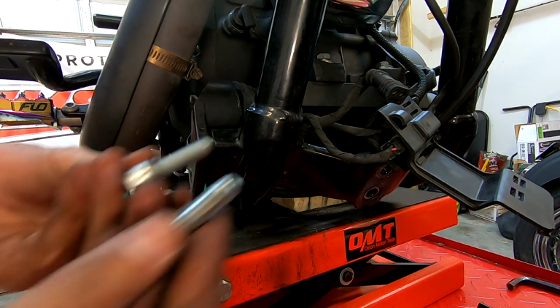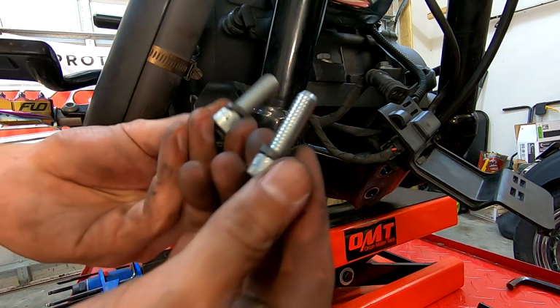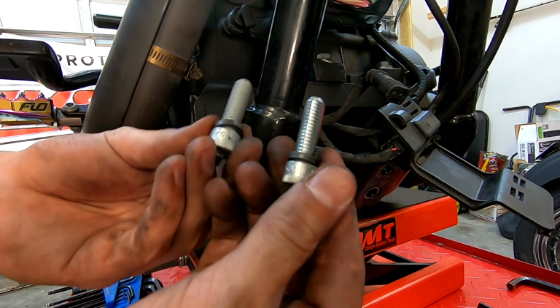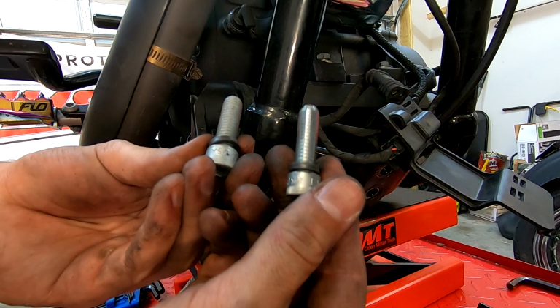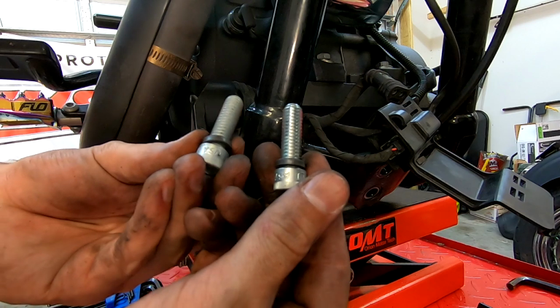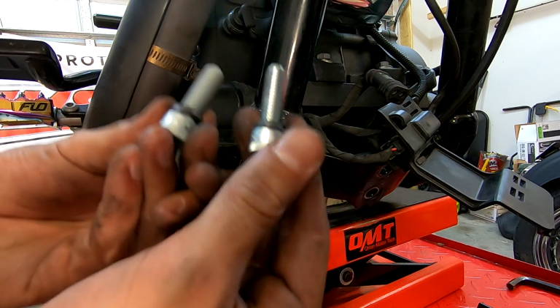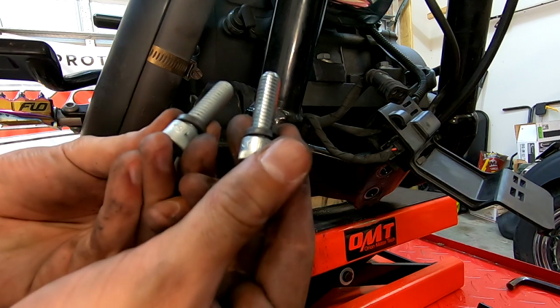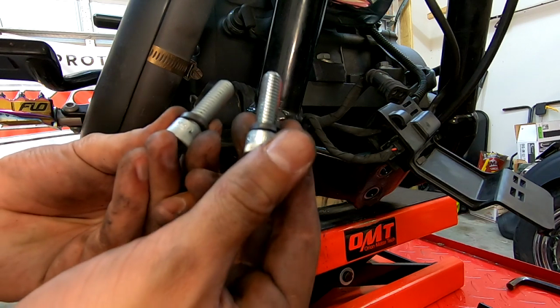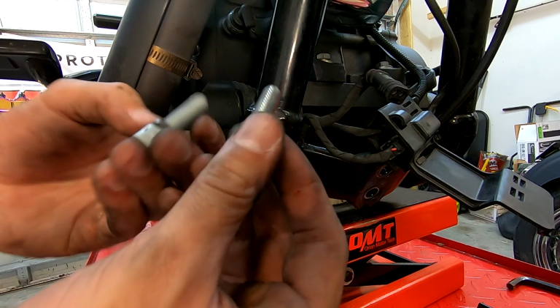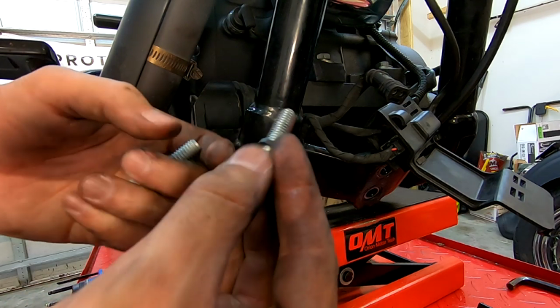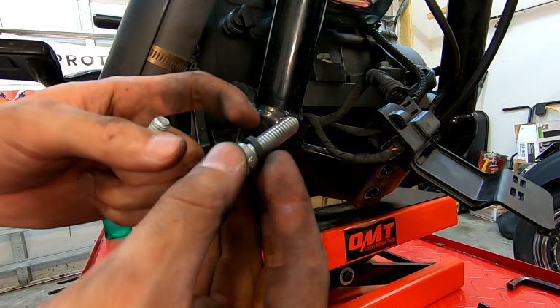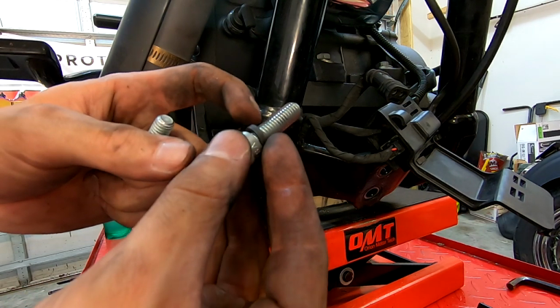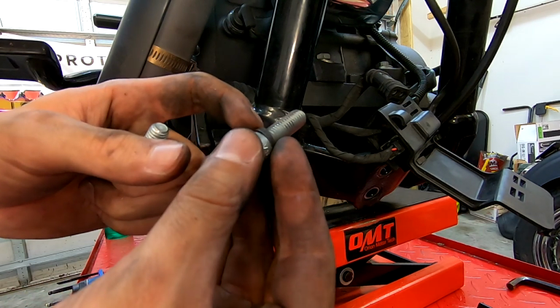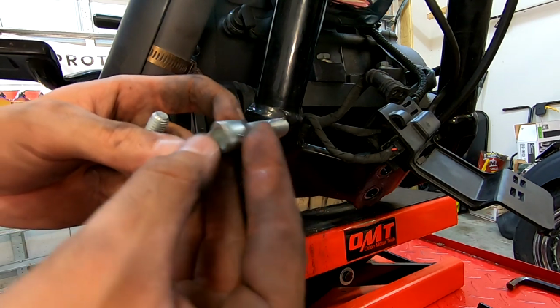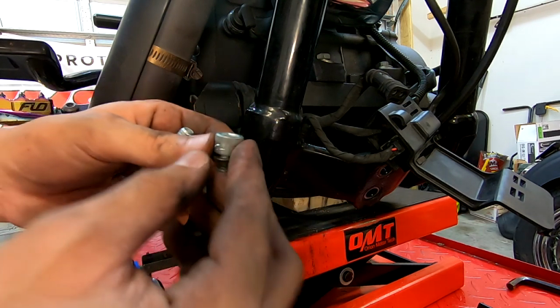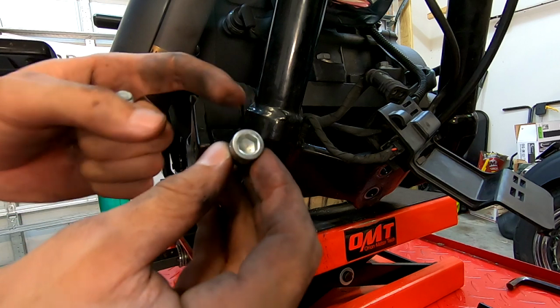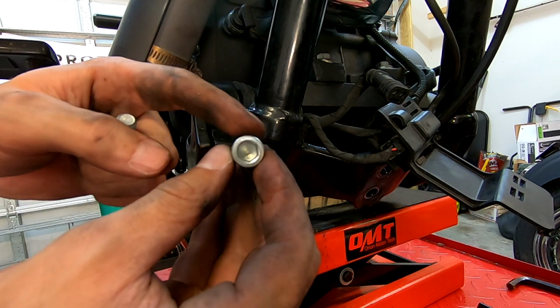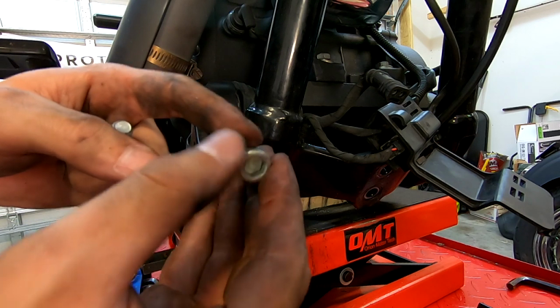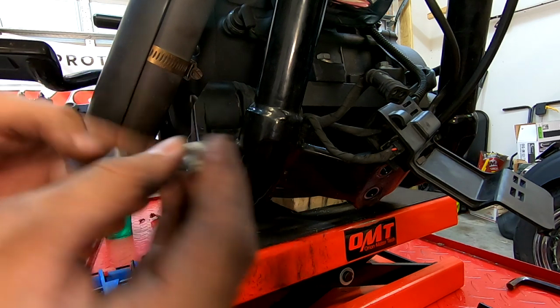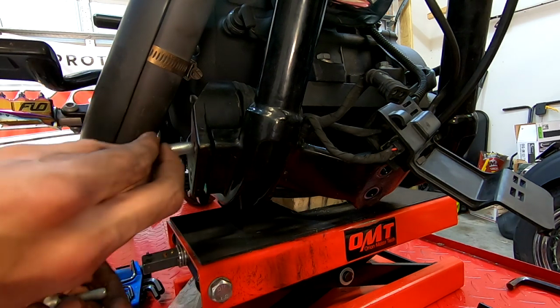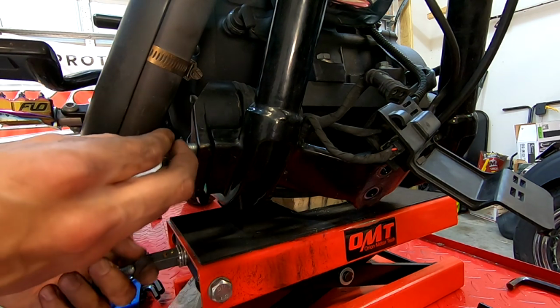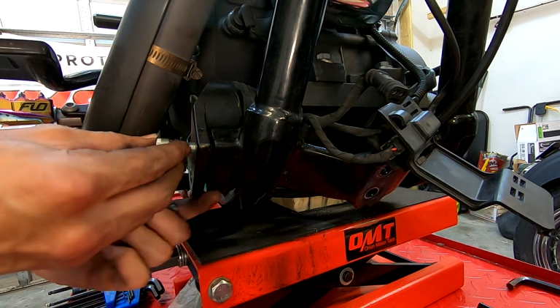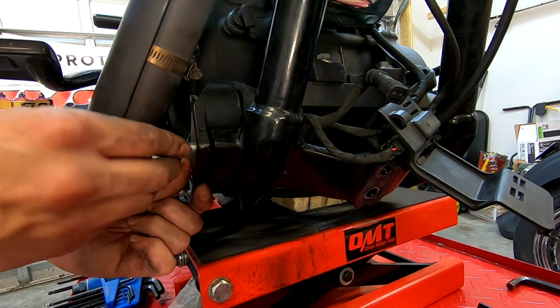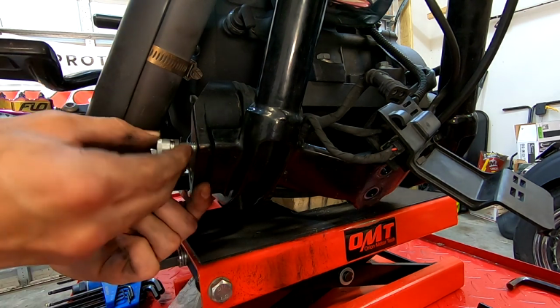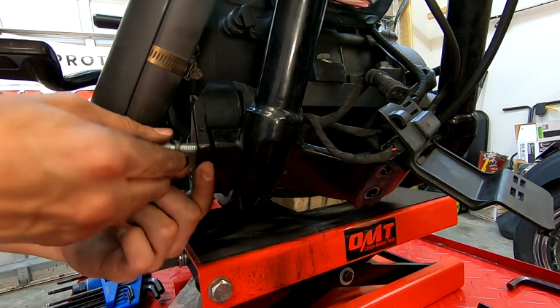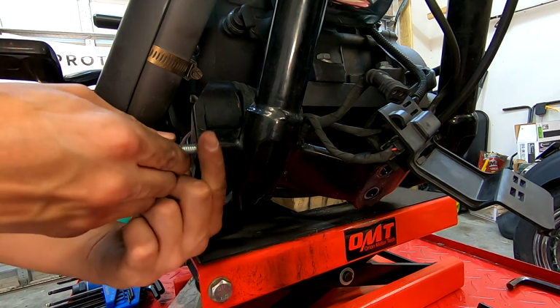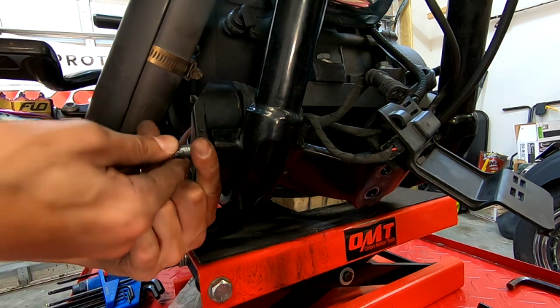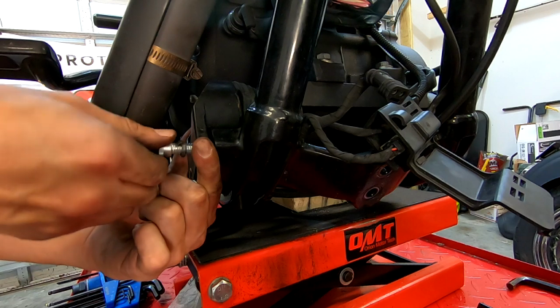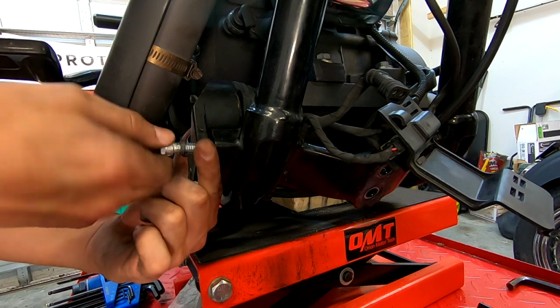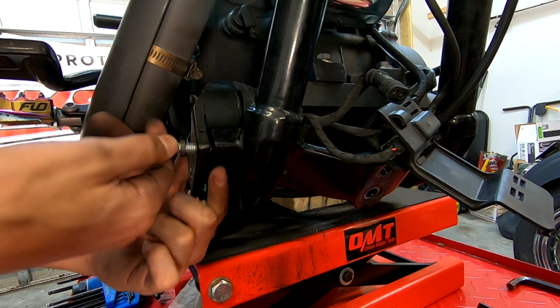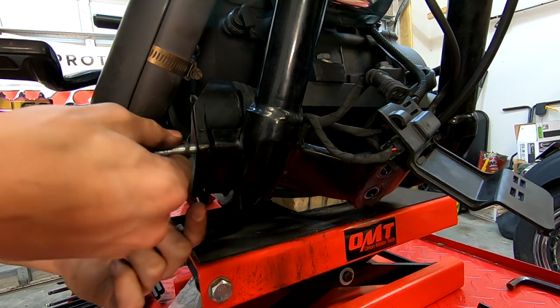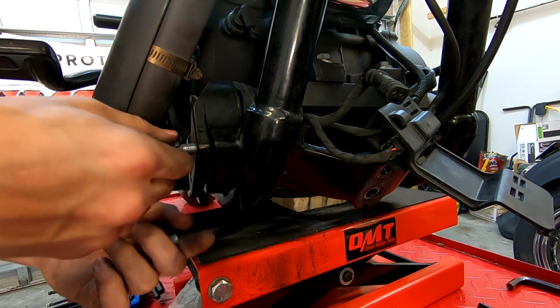Once again, use the supplied hardware — they include a lock washer and Allen key bolts that go in here. Make sure you put red Loctite on them before you install them.